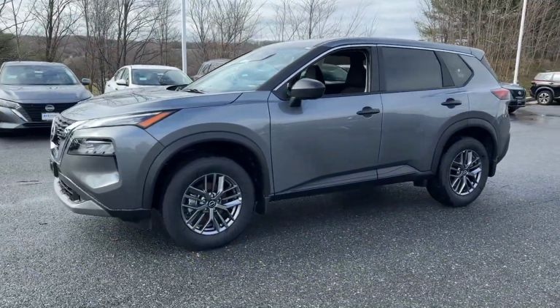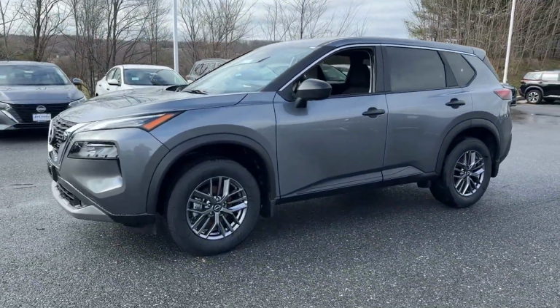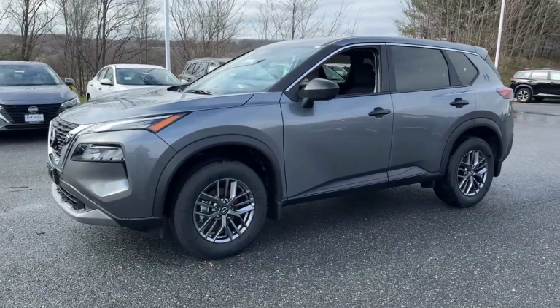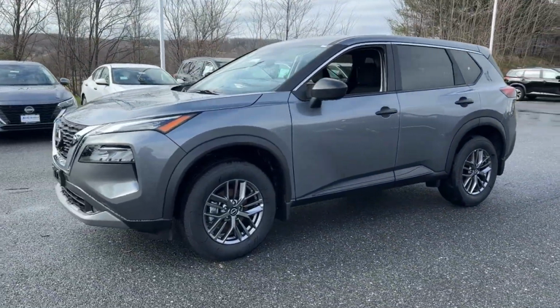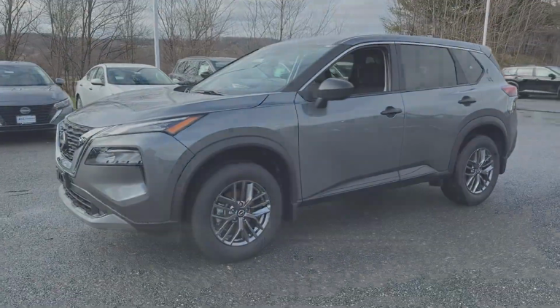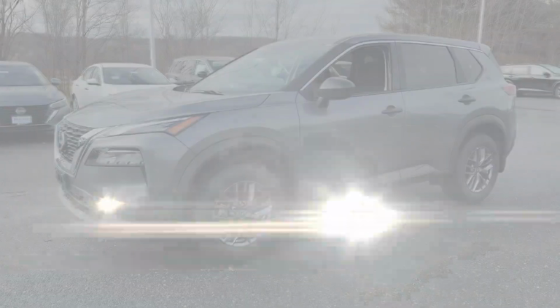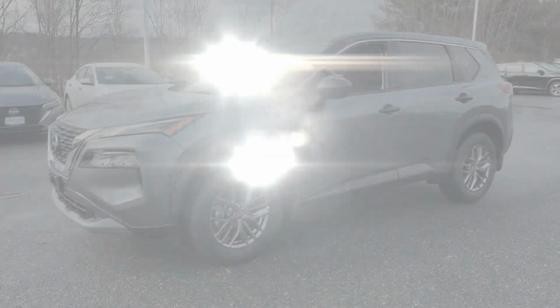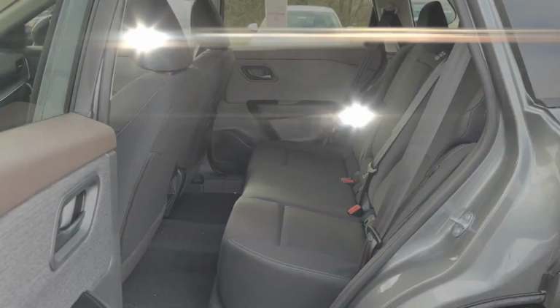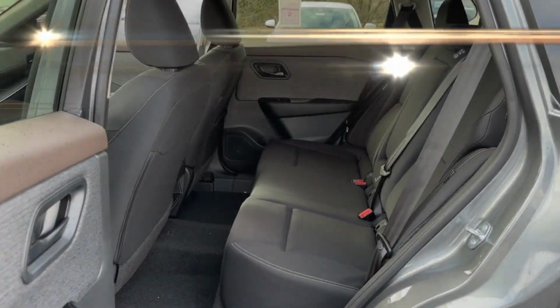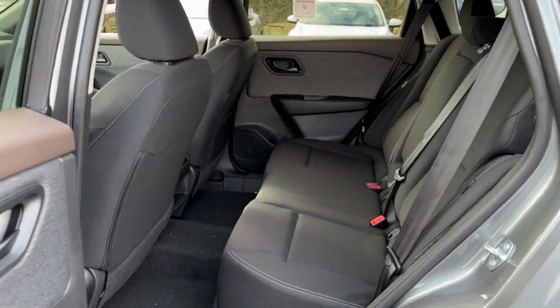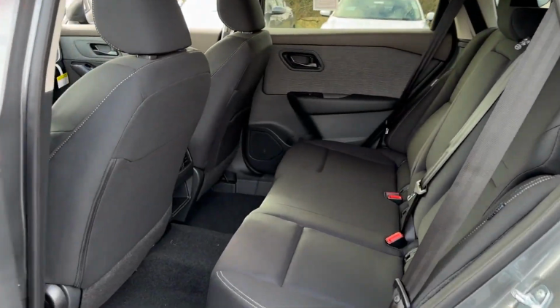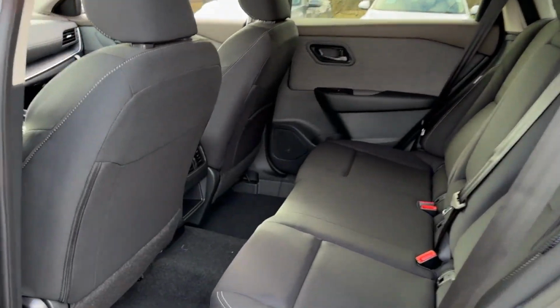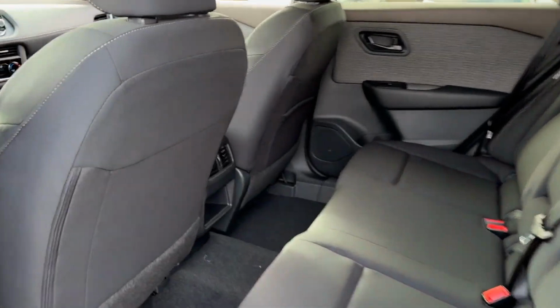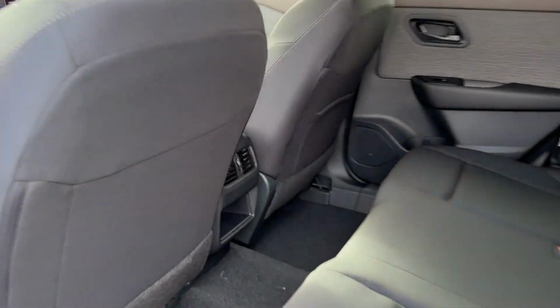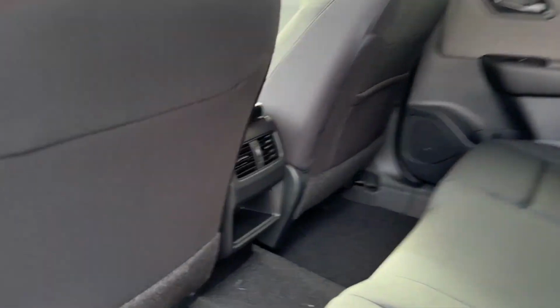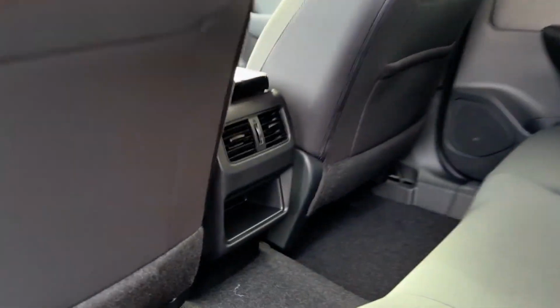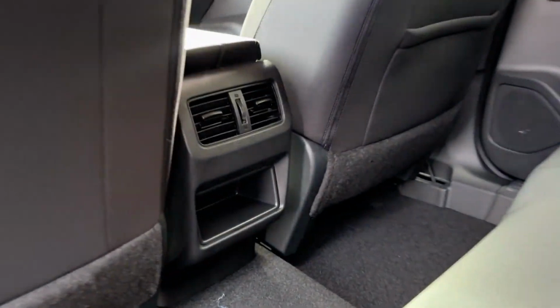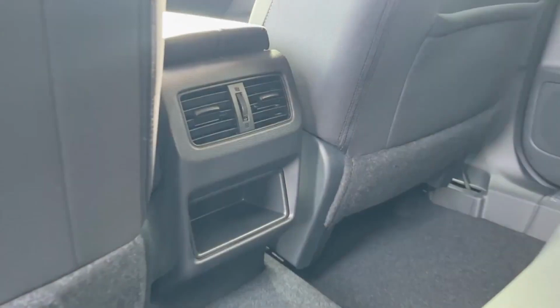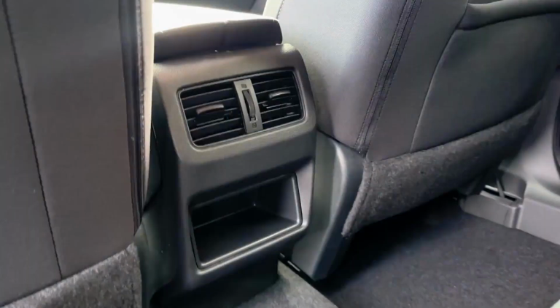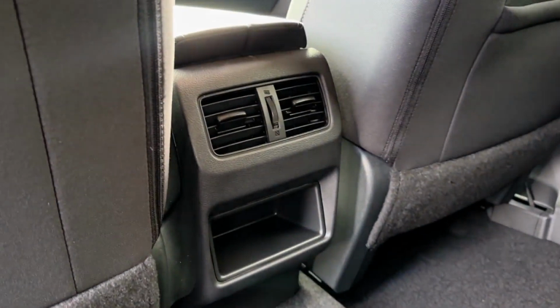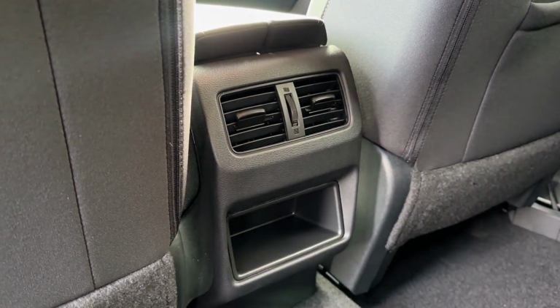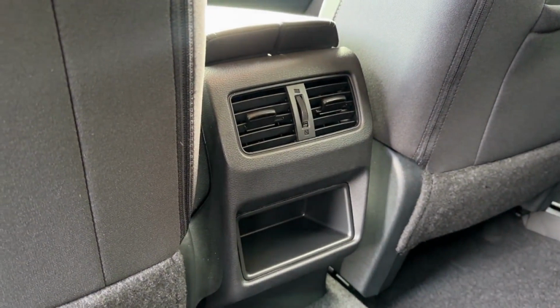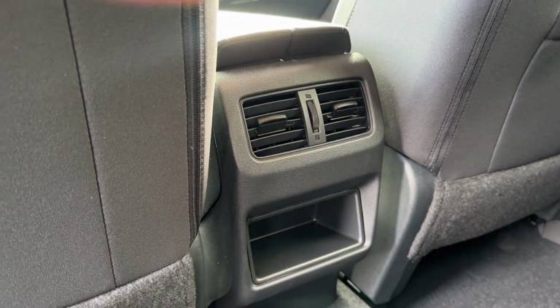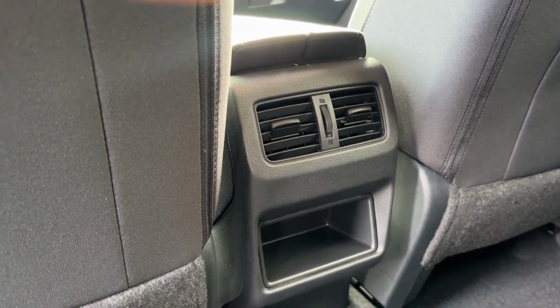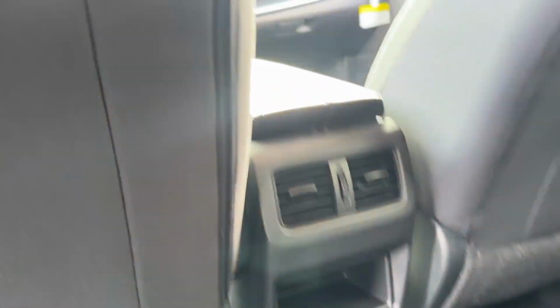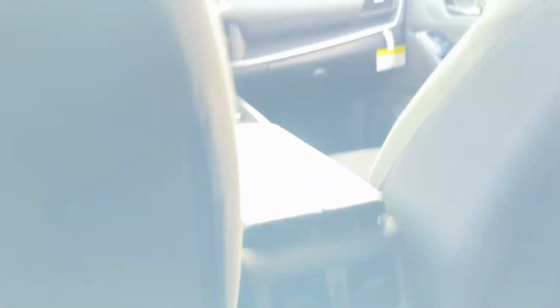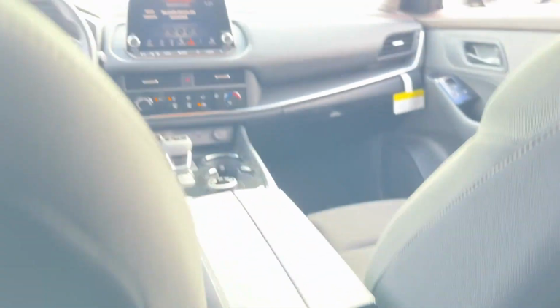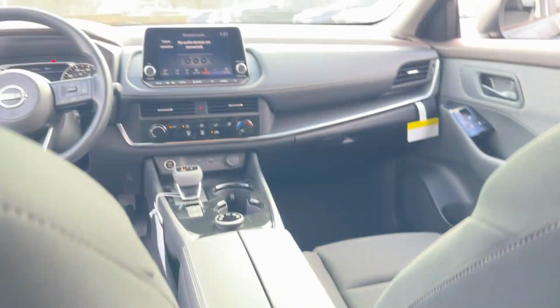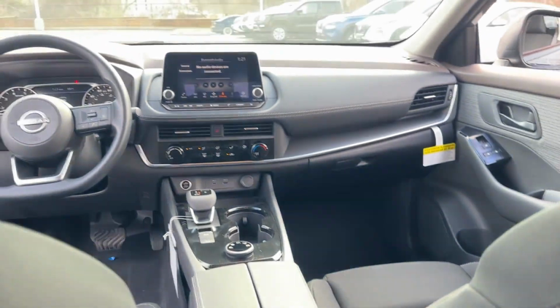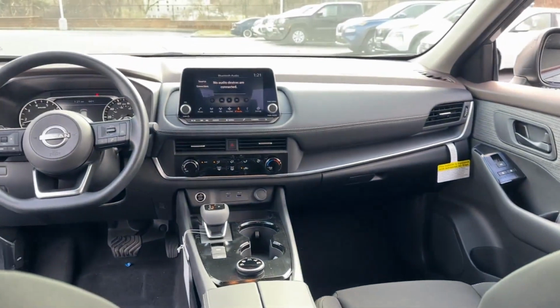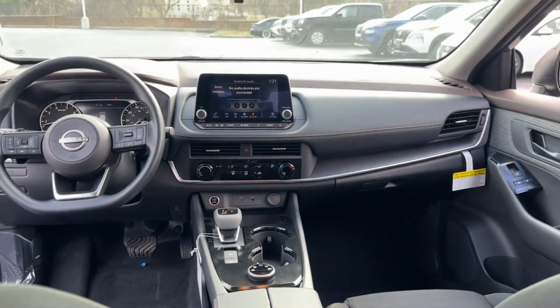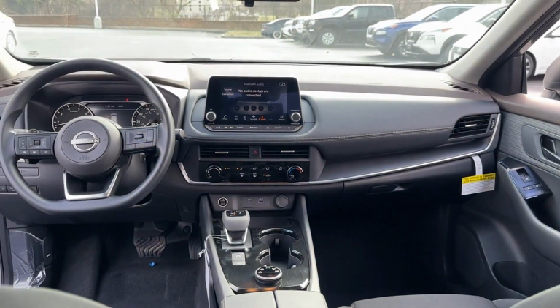Brake assist, keyless start, rear spoiler, keyless entry, front bucket seats, and steering wheel audio controls.